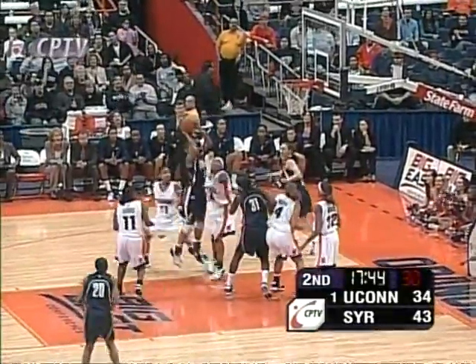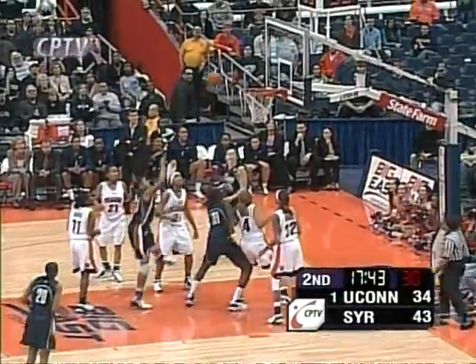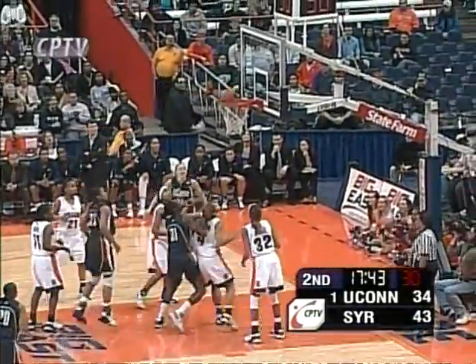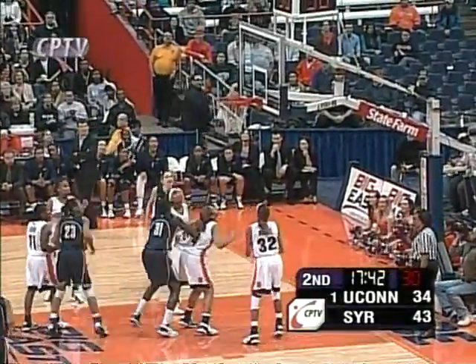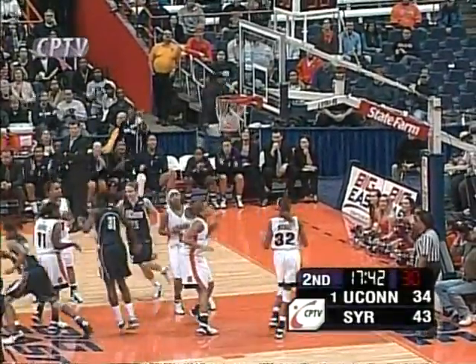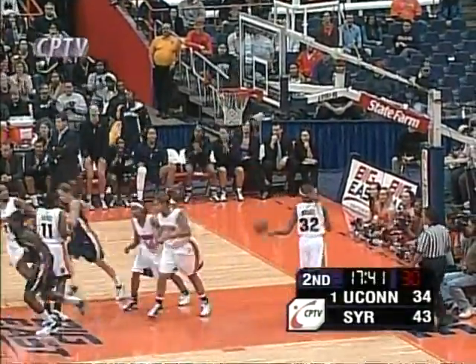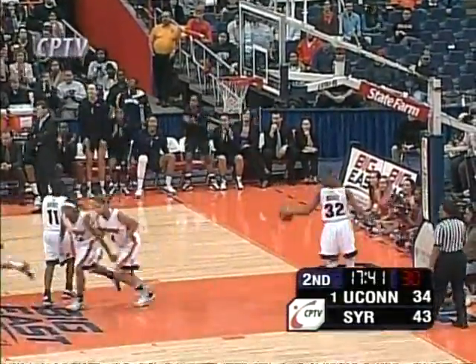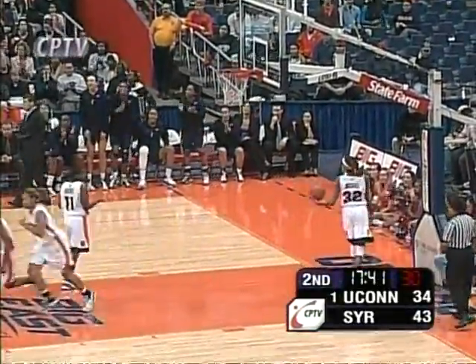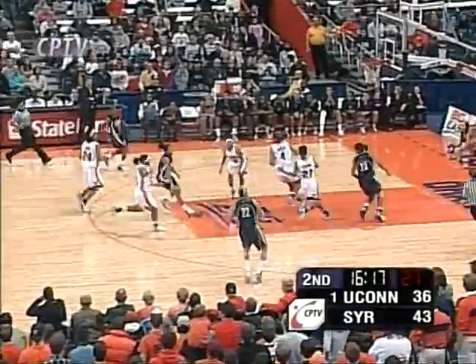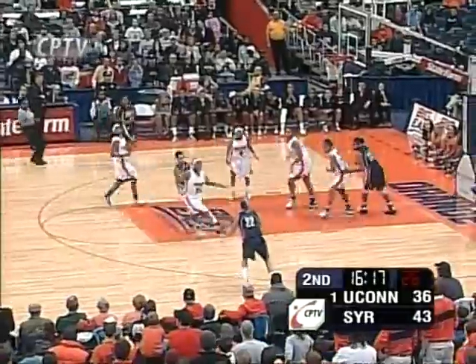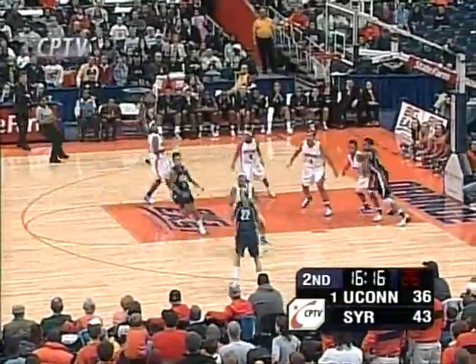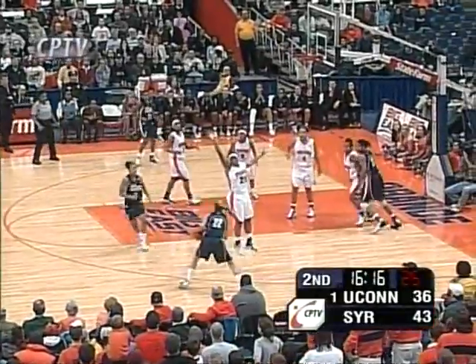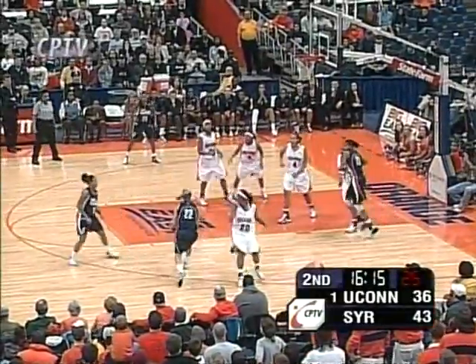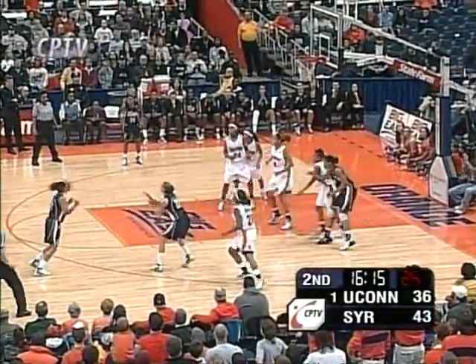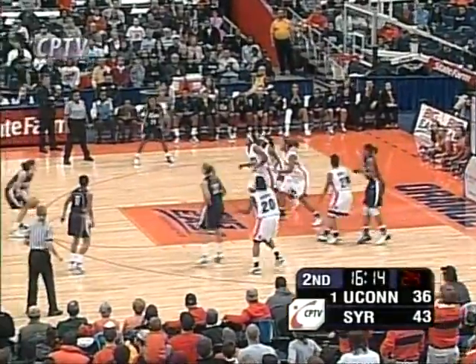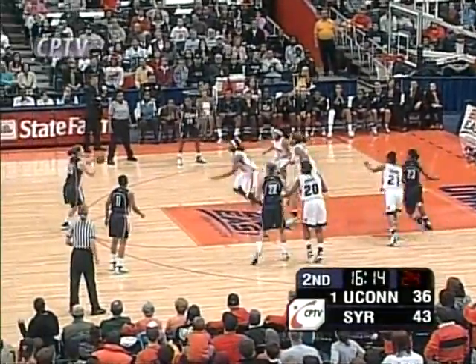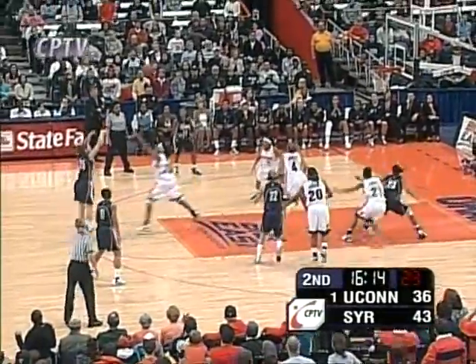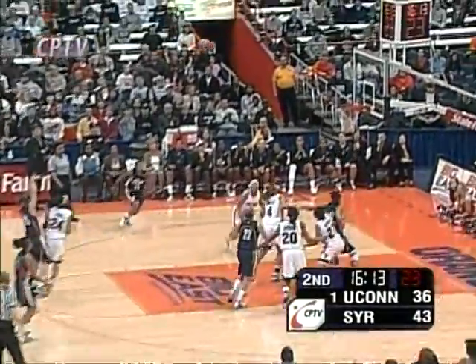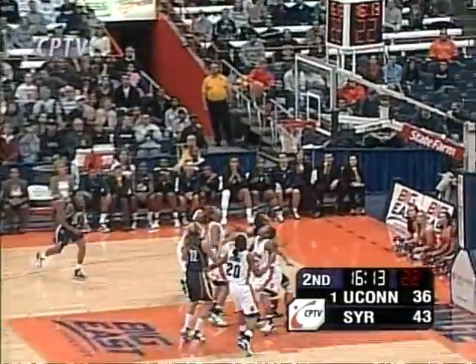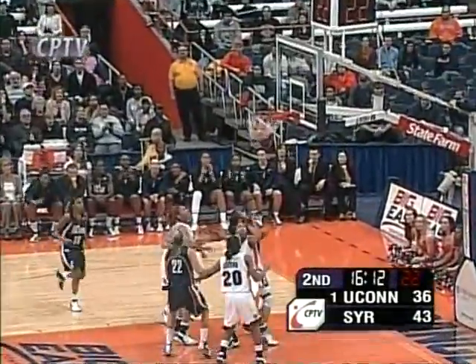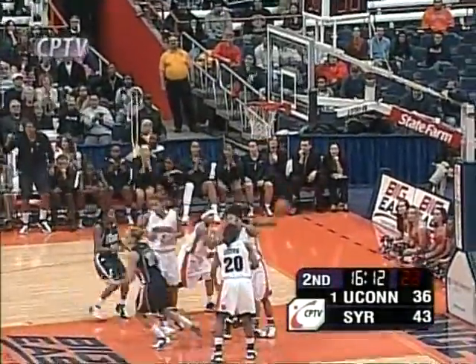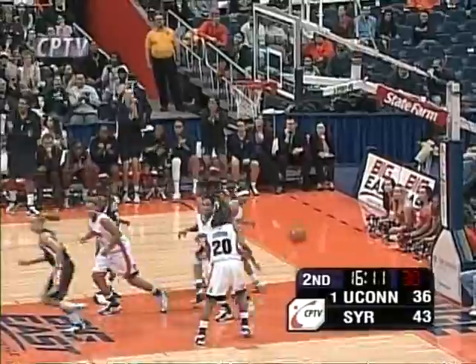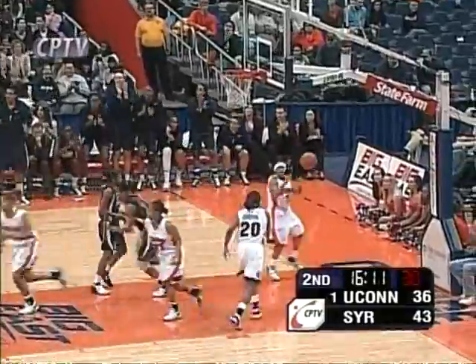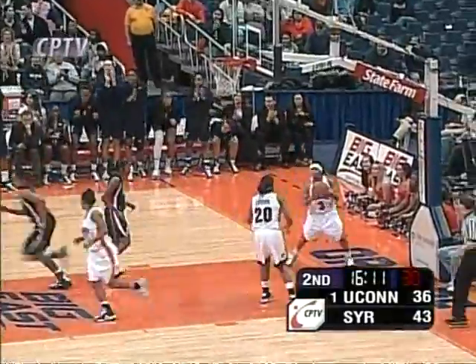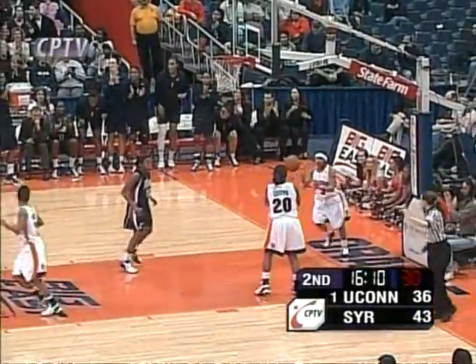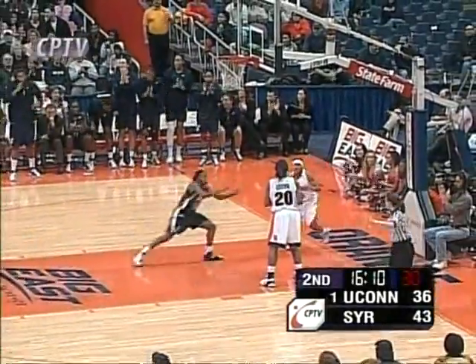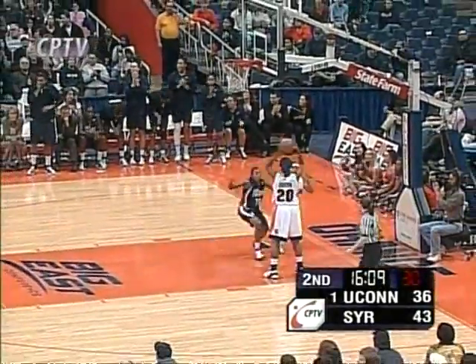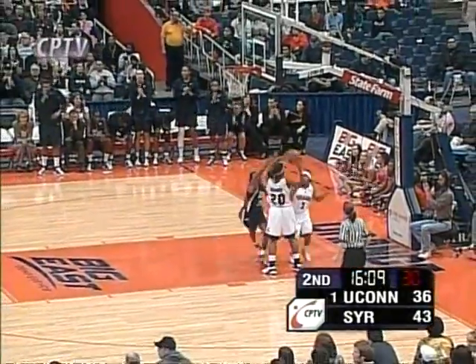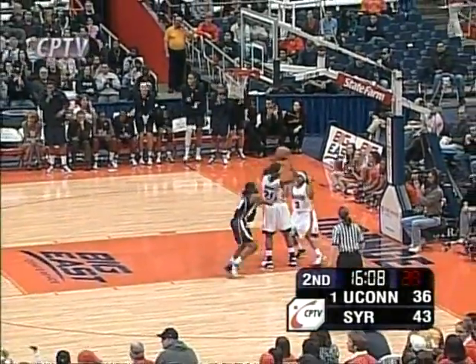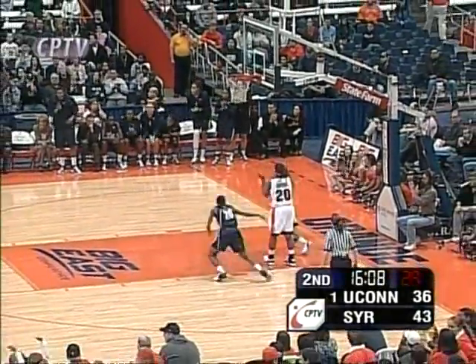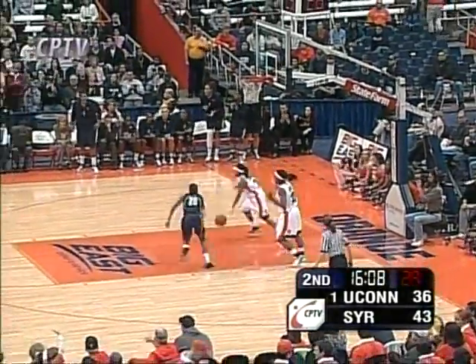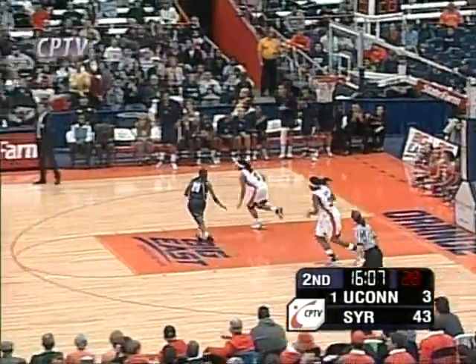Rebound Maya Moore — she's got back-to-back baskets. Down the middle, finds Gardner on the wing. Thomas looking for her fourth three — foot was on the line. She's got to know where she is; if she backed up a half inch, that would have counted.